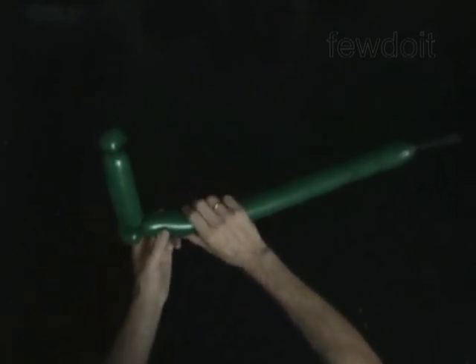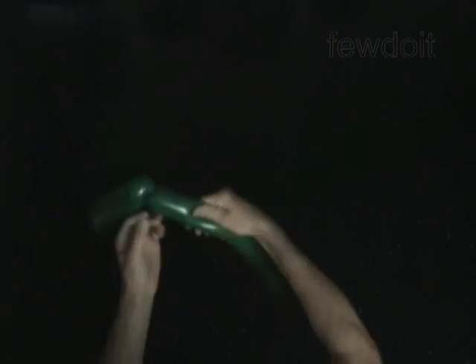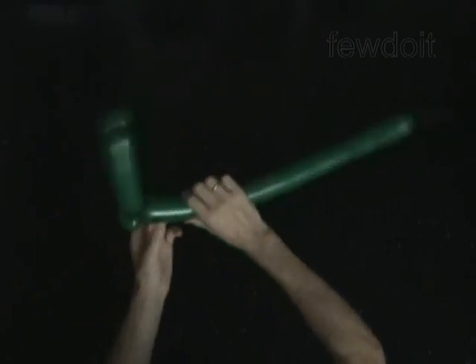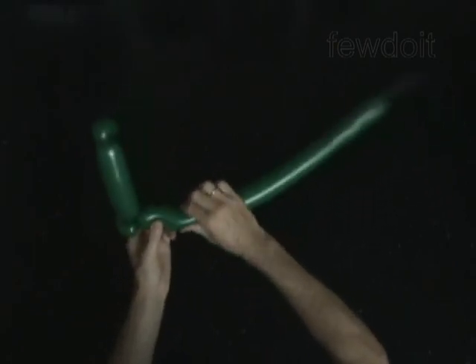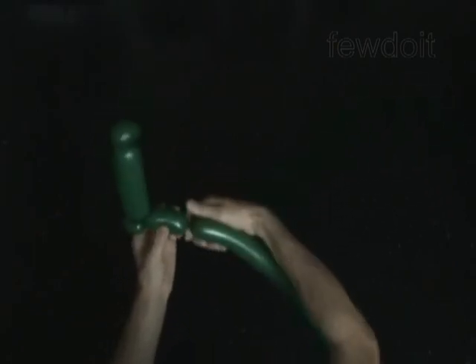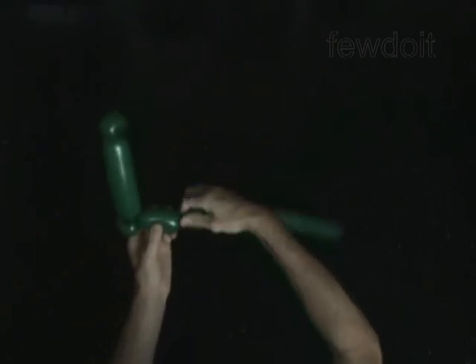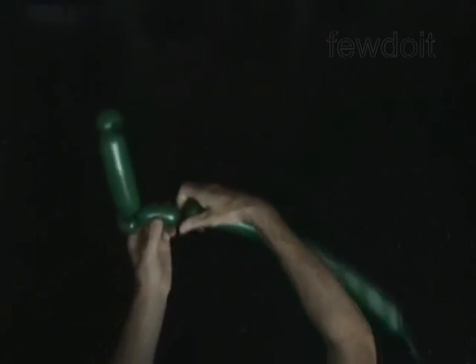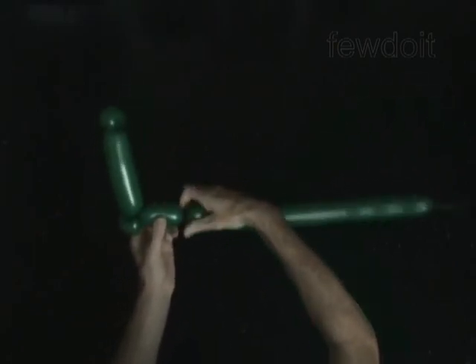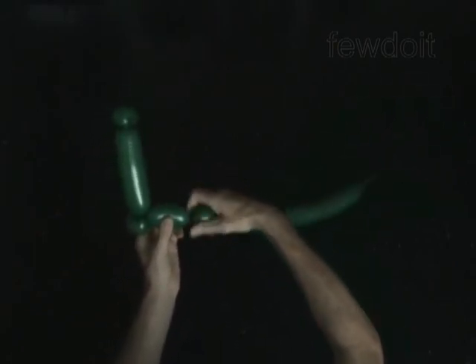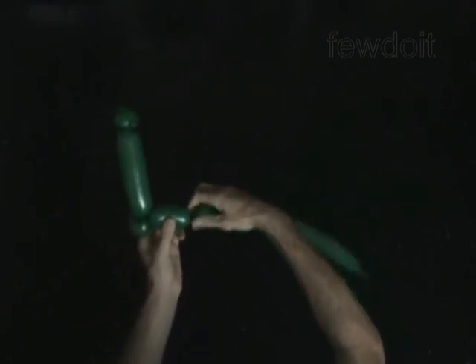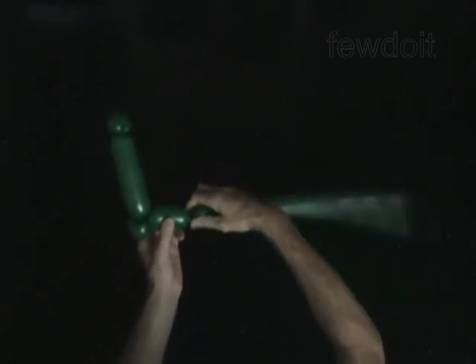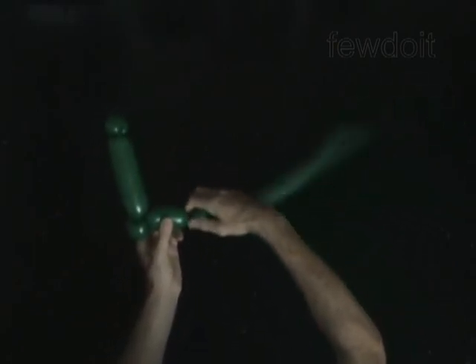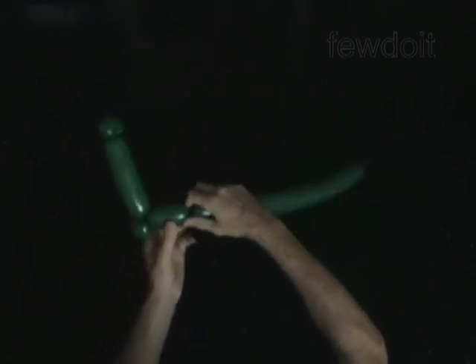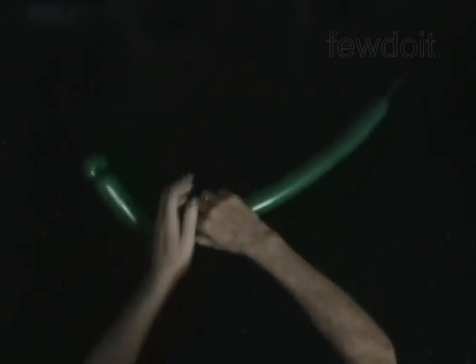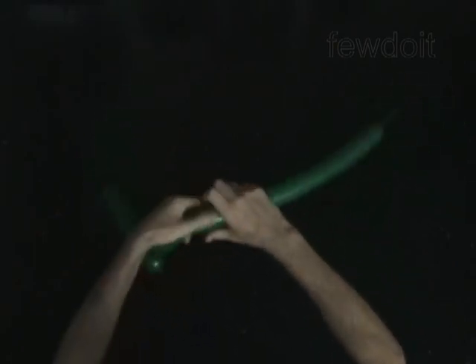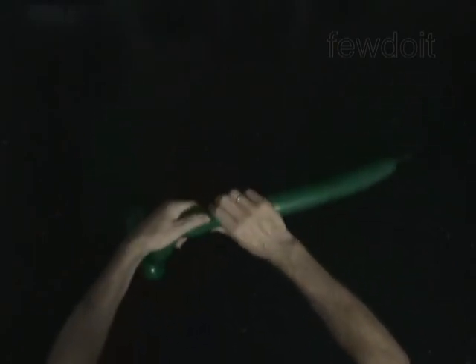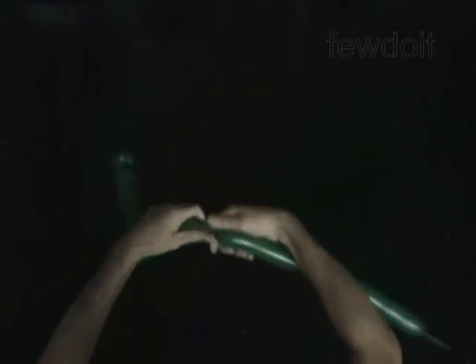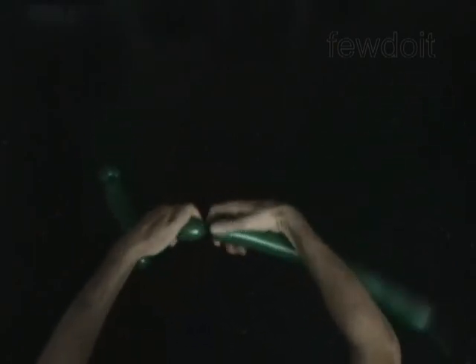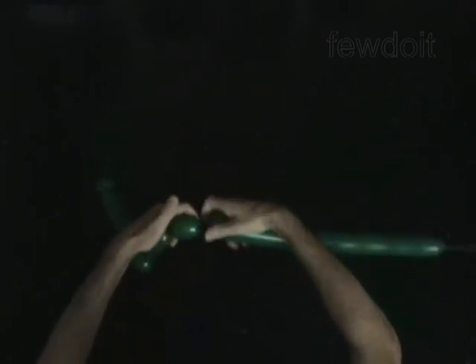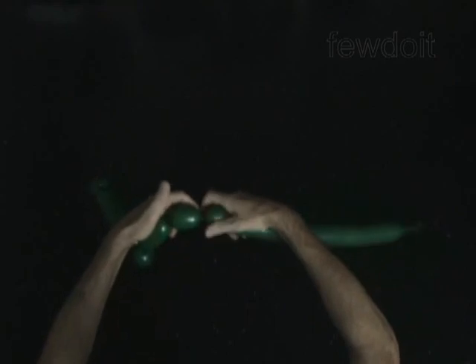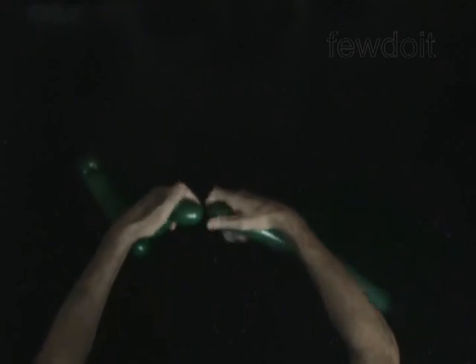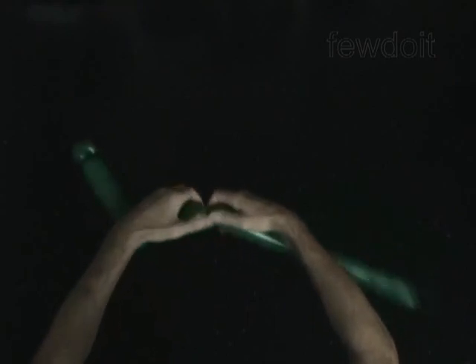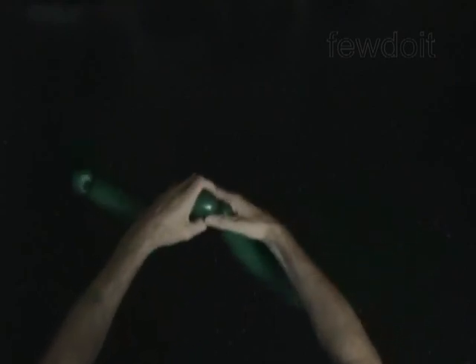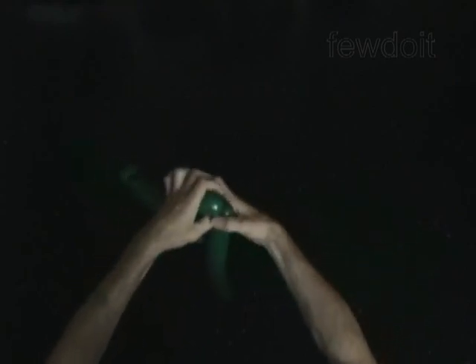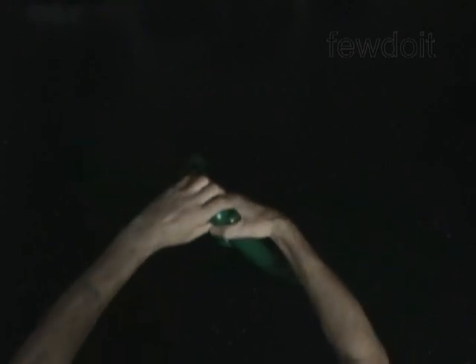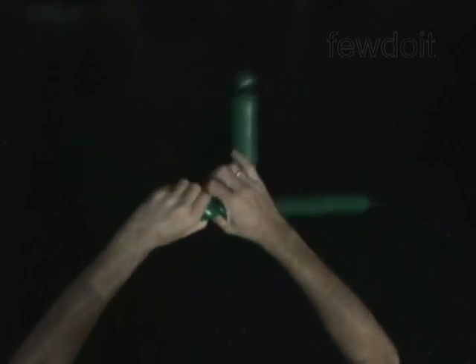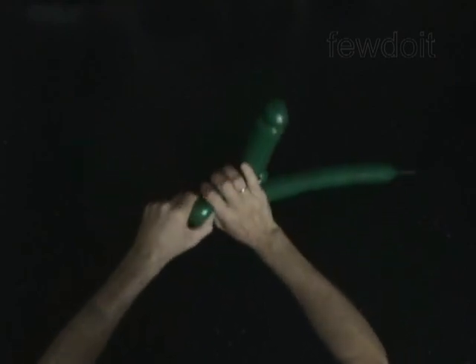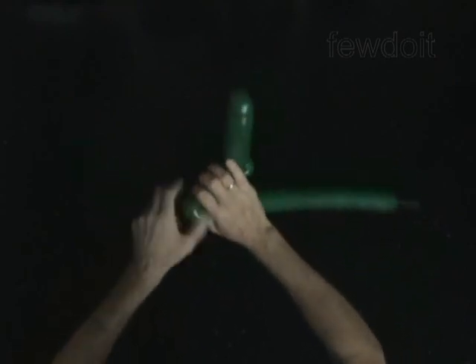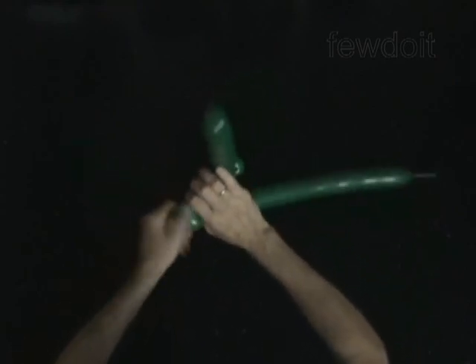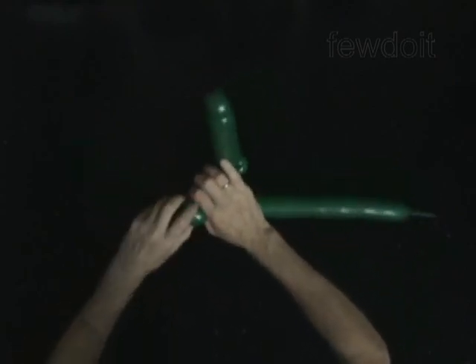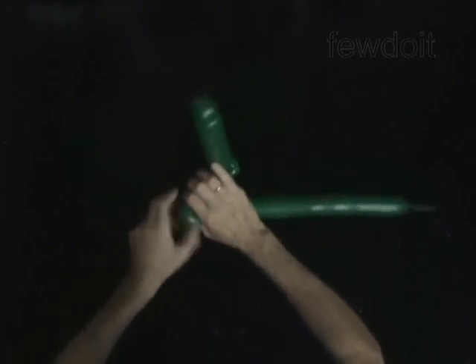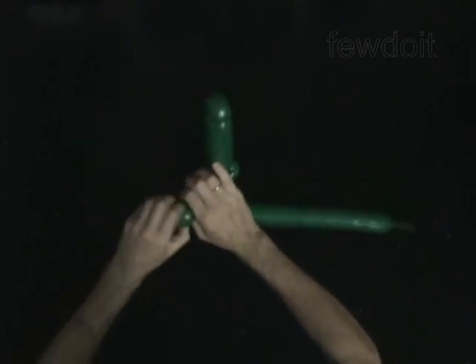Twist the fourth 2-inch bubble. Twist the fifth soft 2-inch bubble. Lock both ends of the fifth bubble in one lock twist.